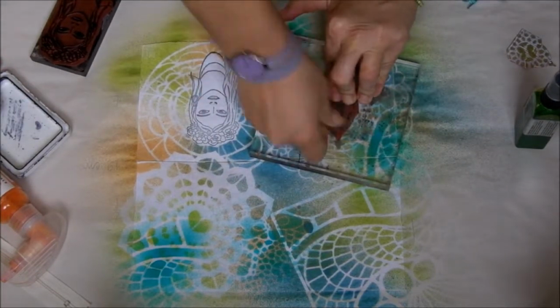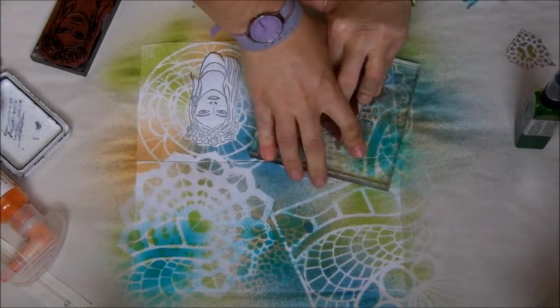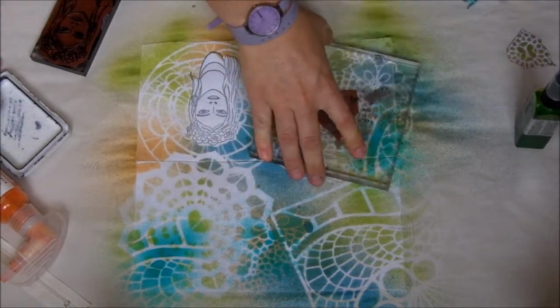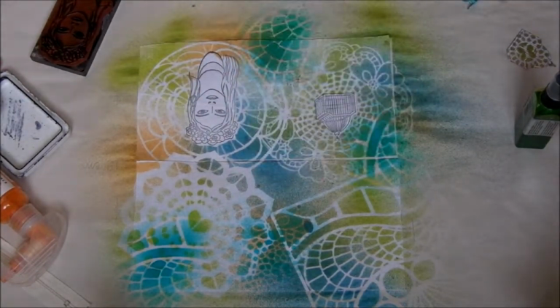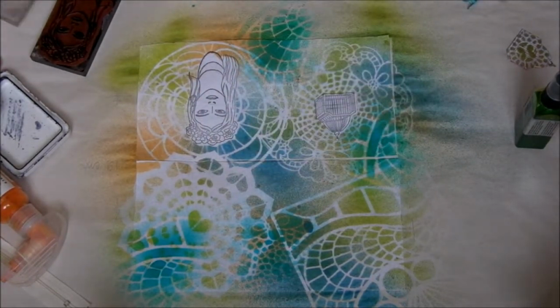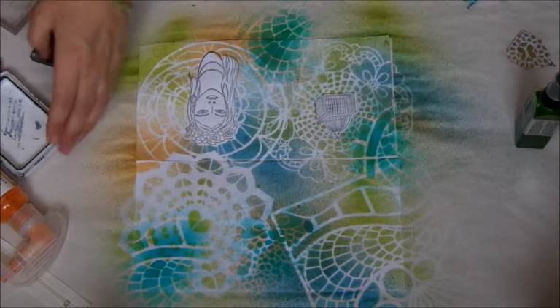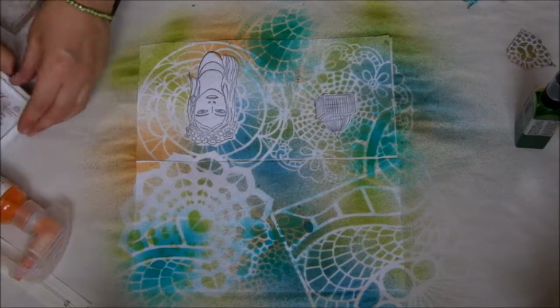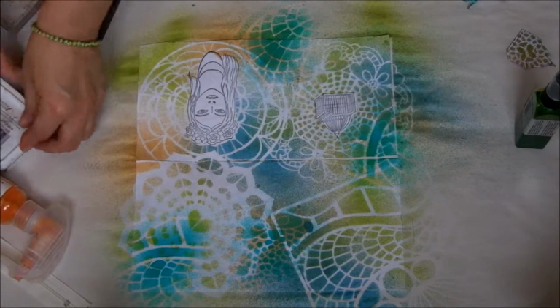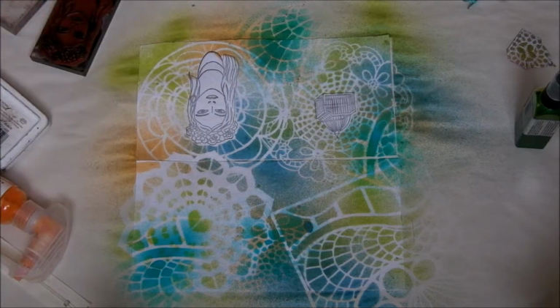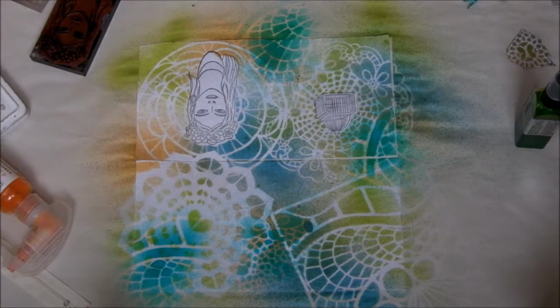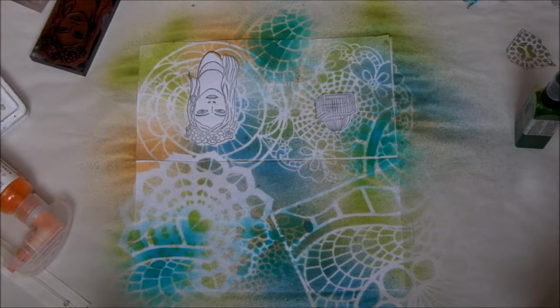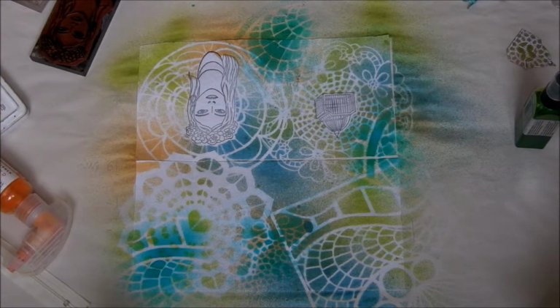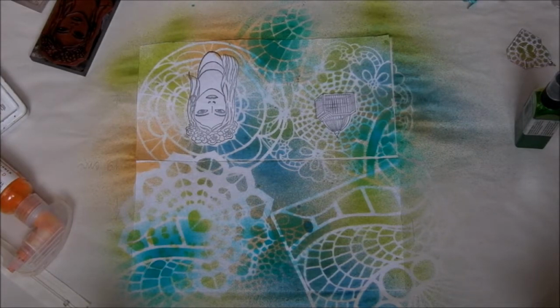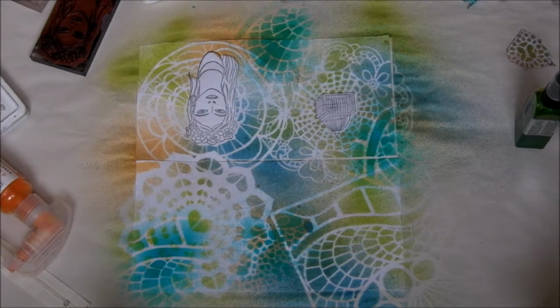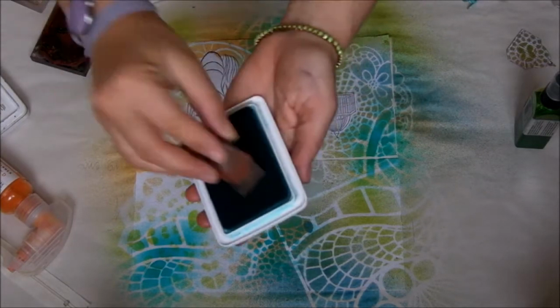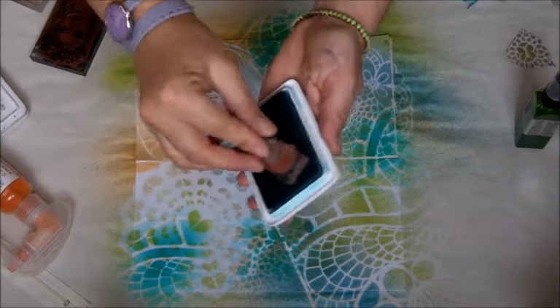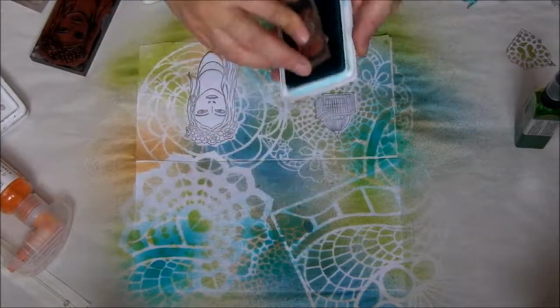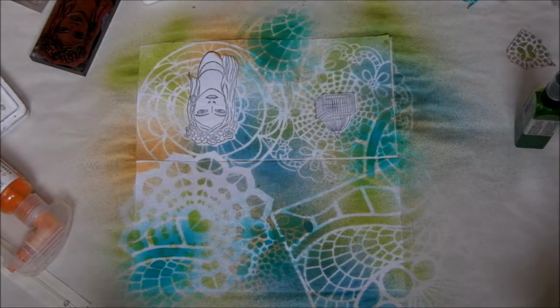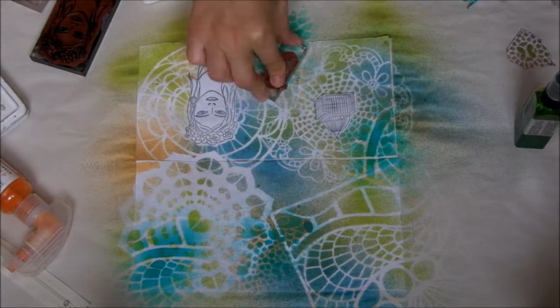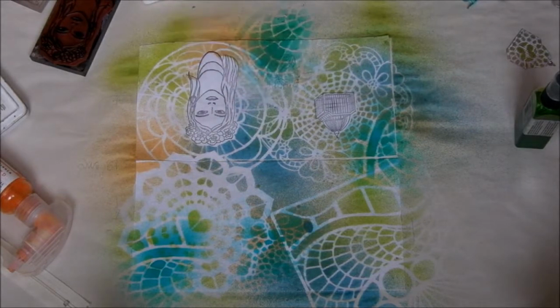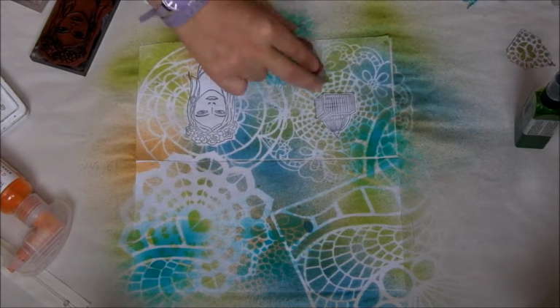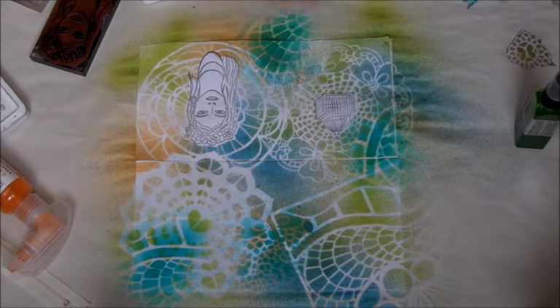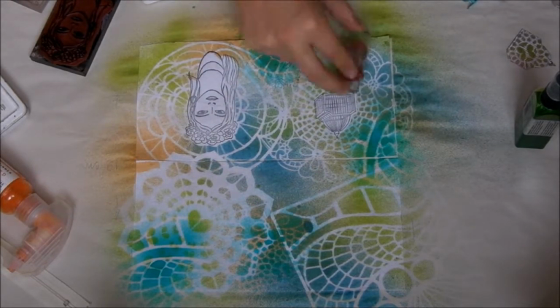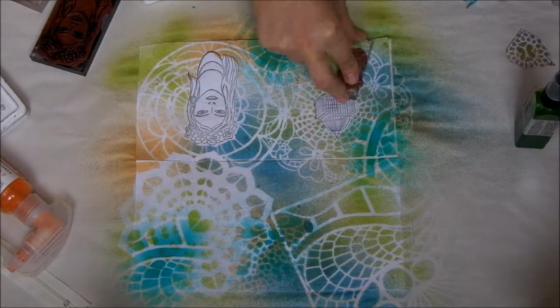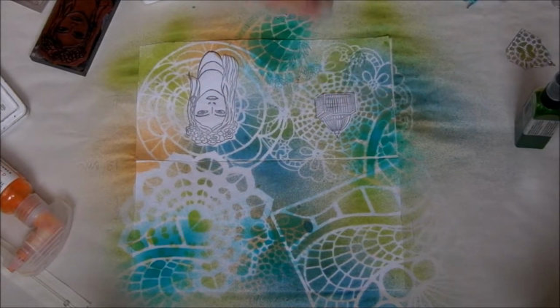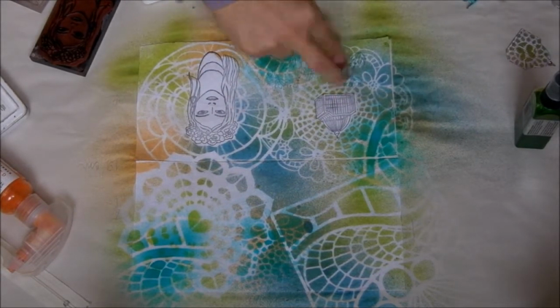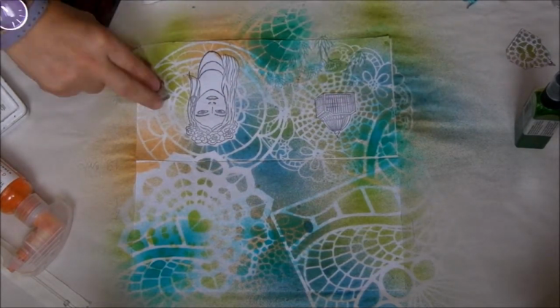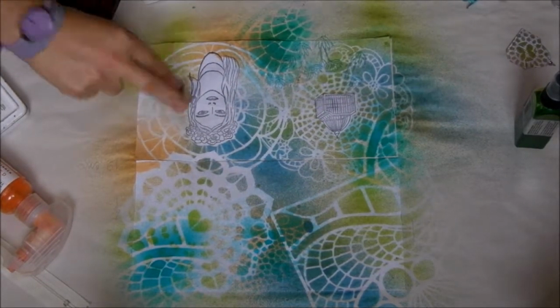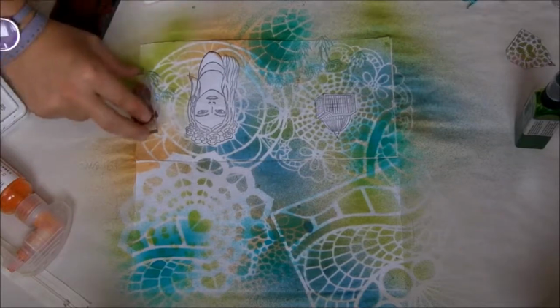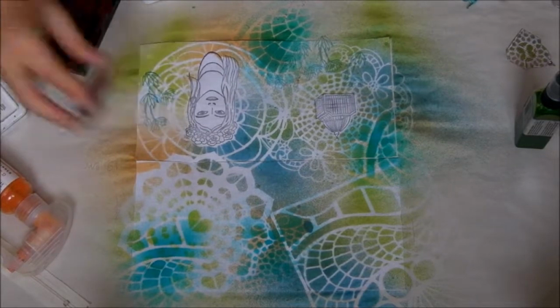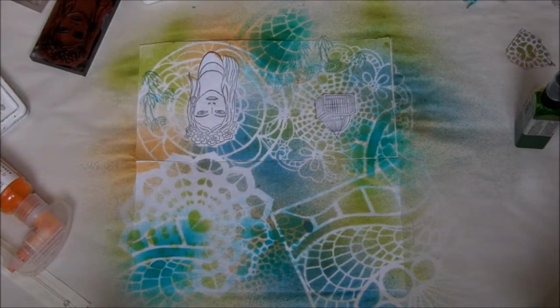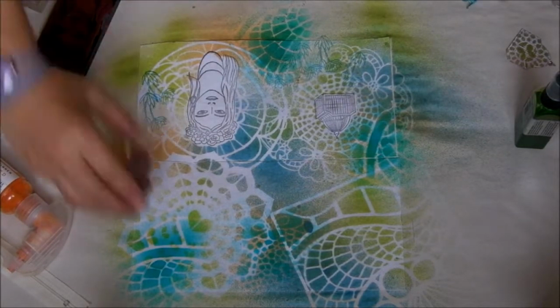Now I add some flowers, sentiment, and words from the same rubber stamp set, using archival ink.